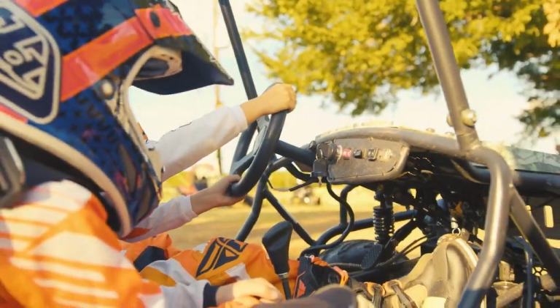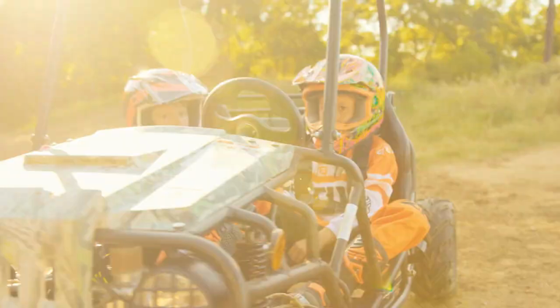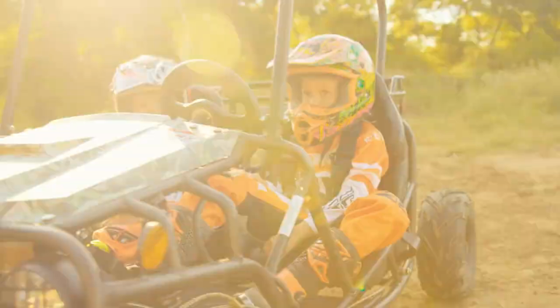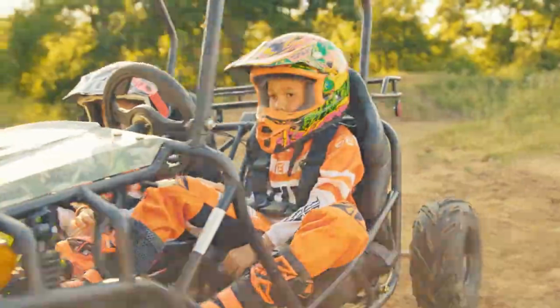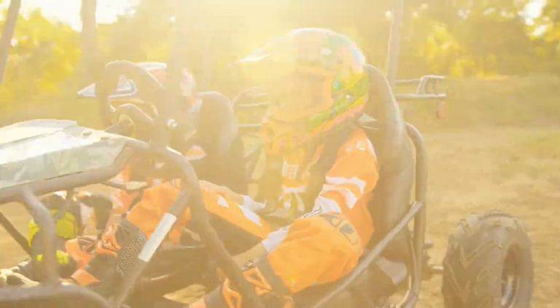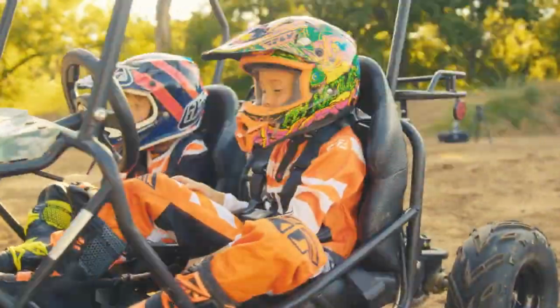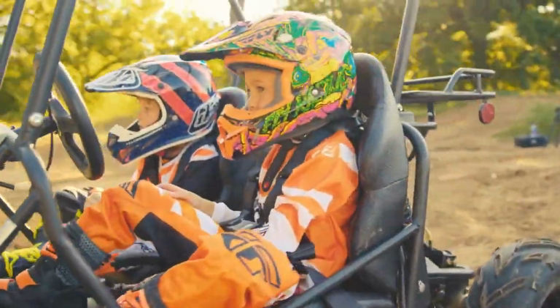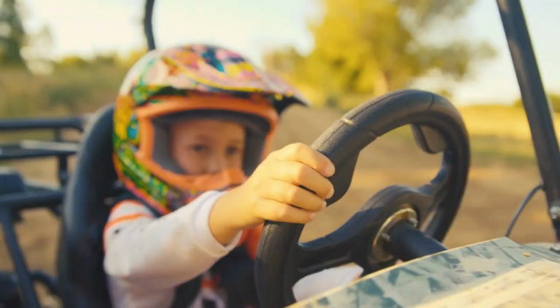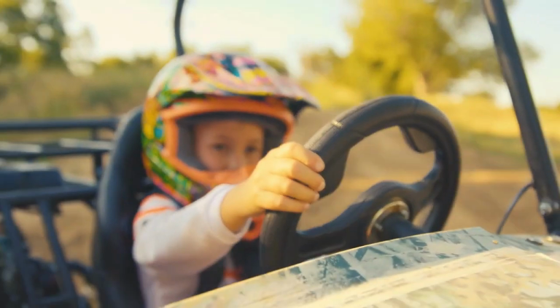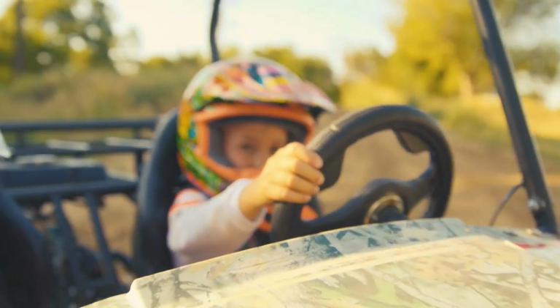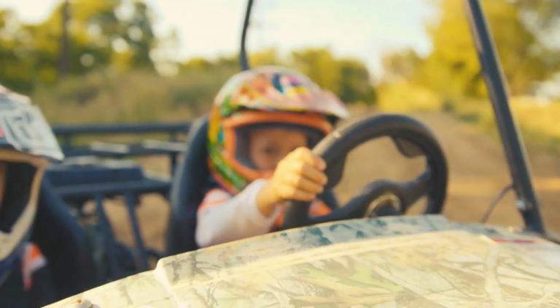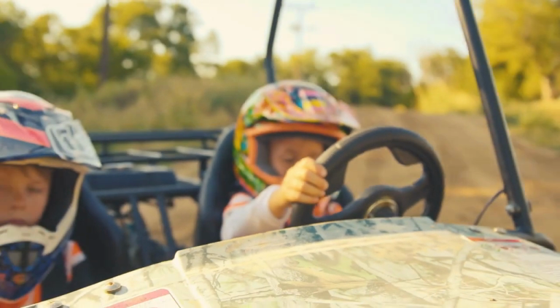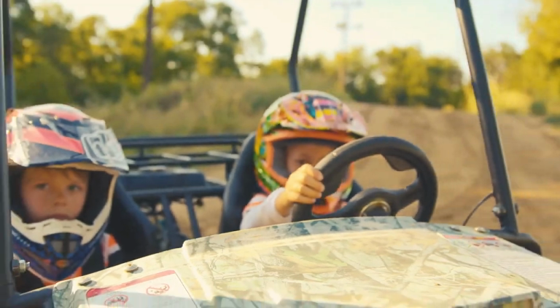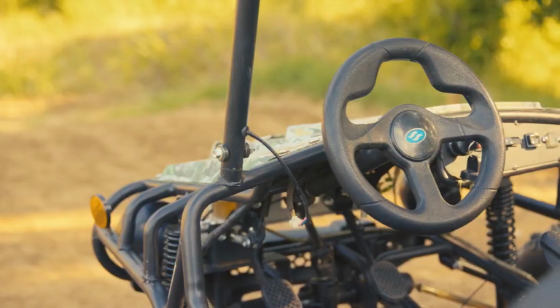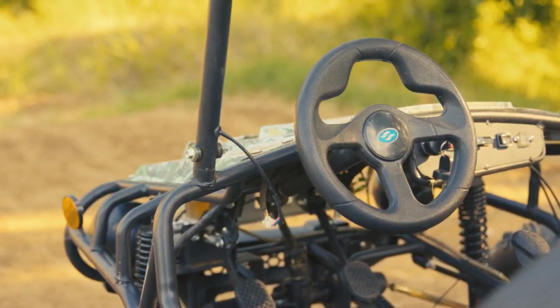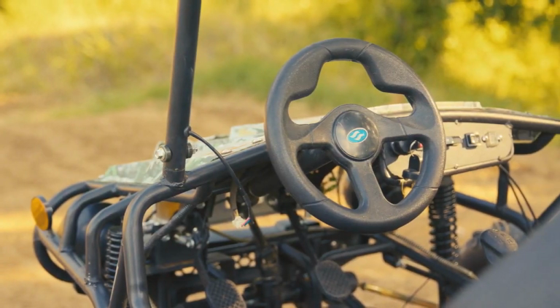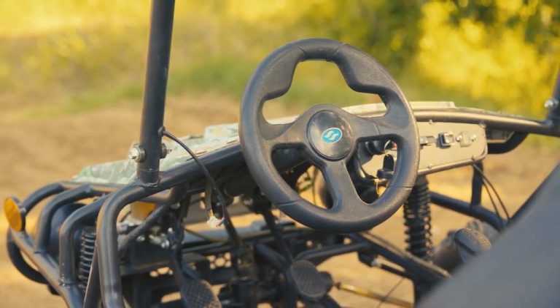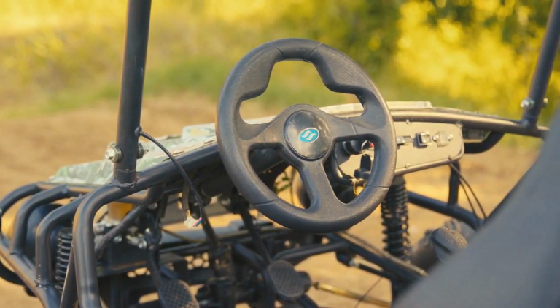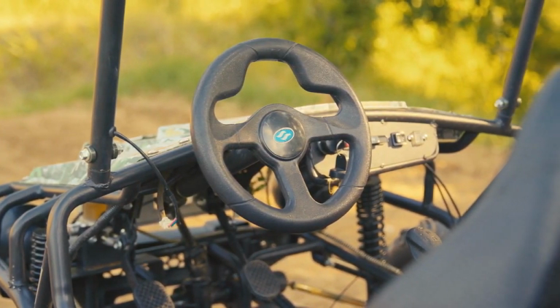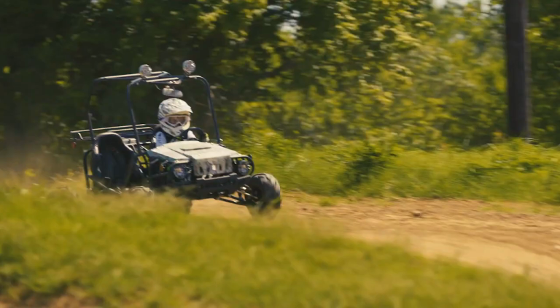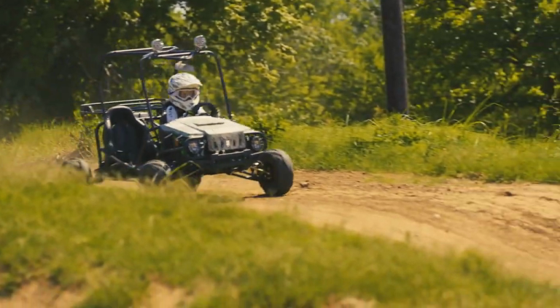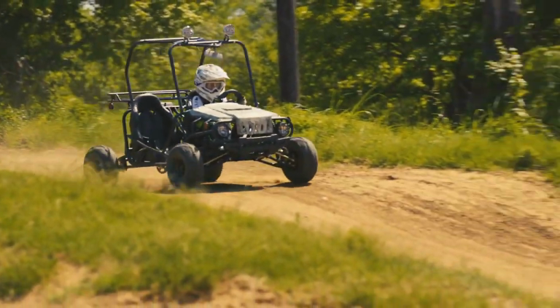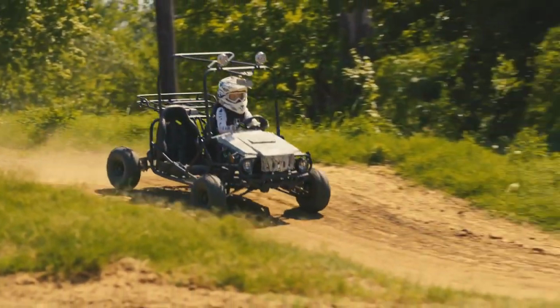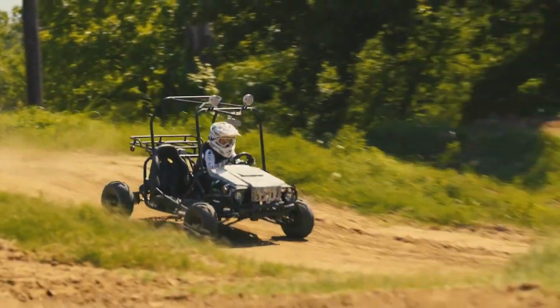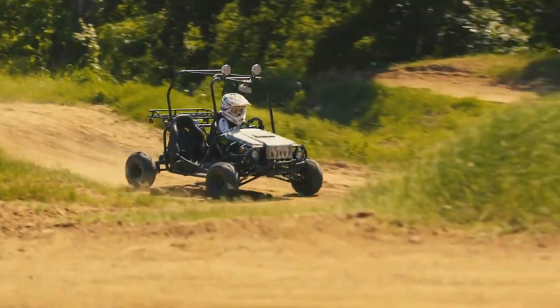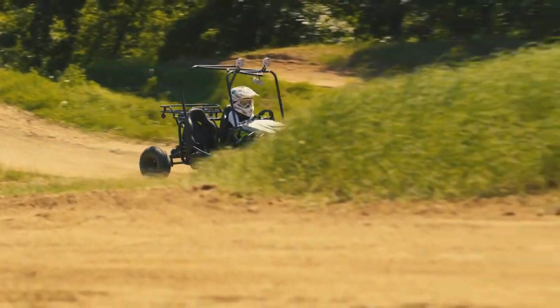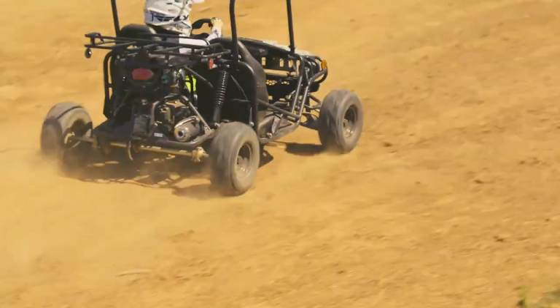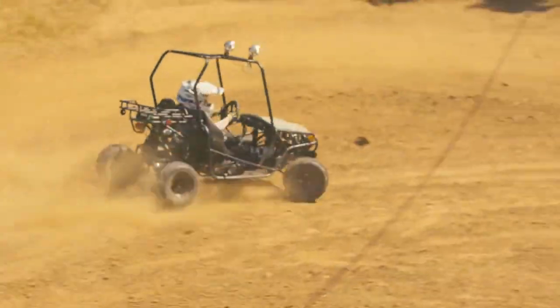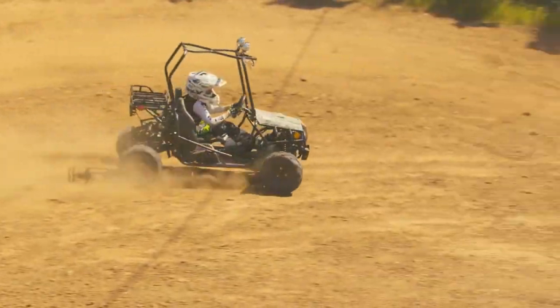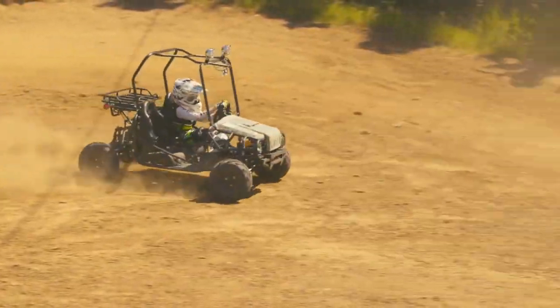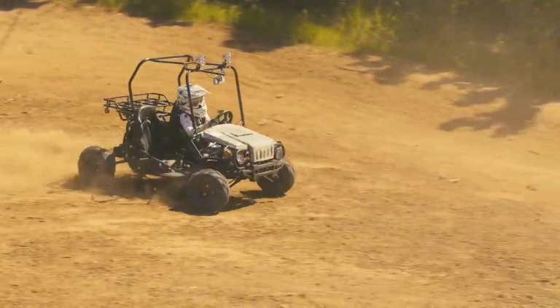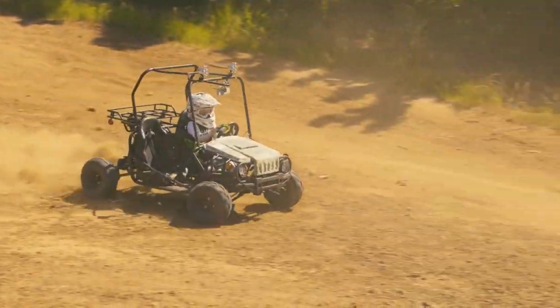This model, designed for older kids, stands out as one of the few that requires refueling, with a tank capacity of about 4 liters. The price for this Jeep is approximately $1,600.